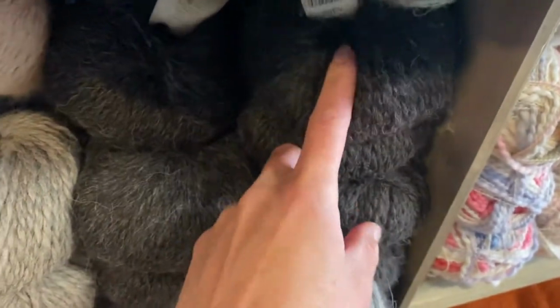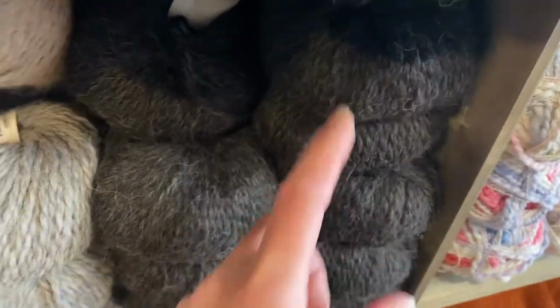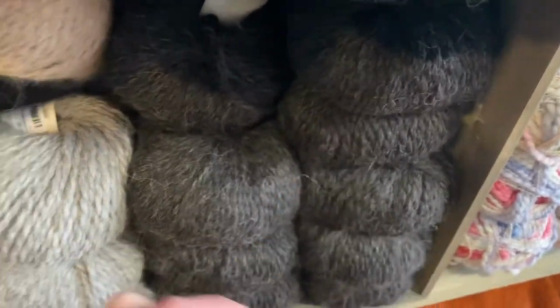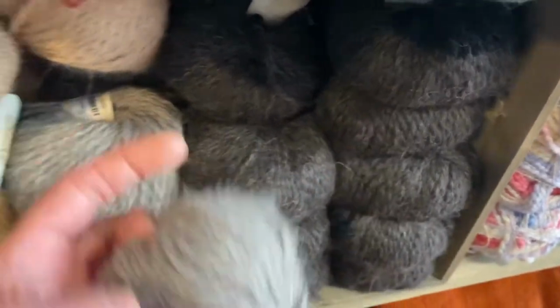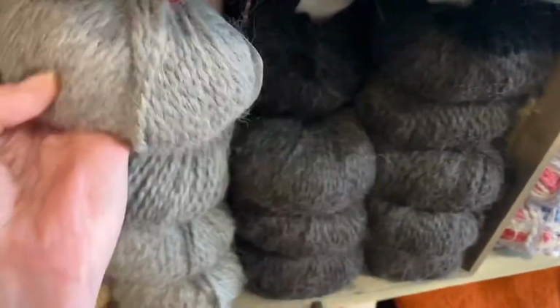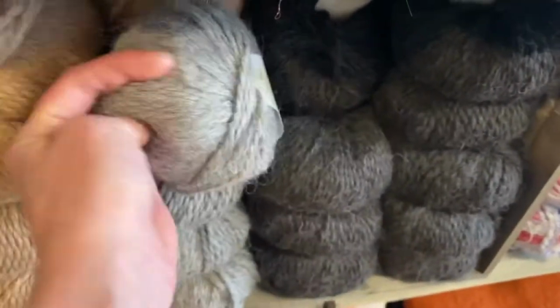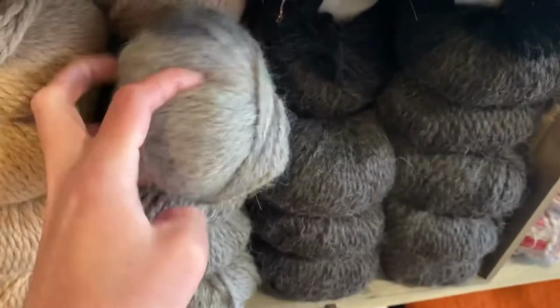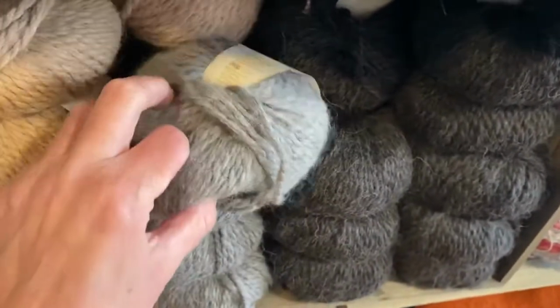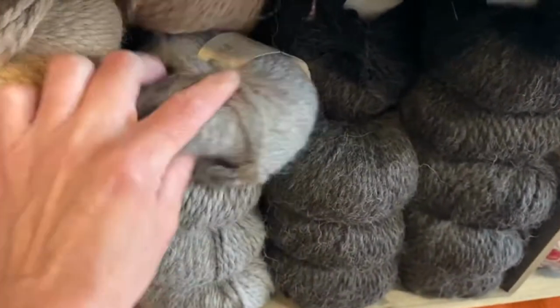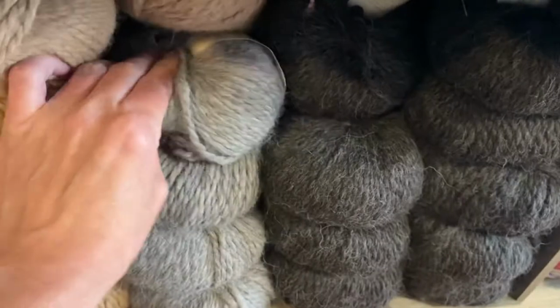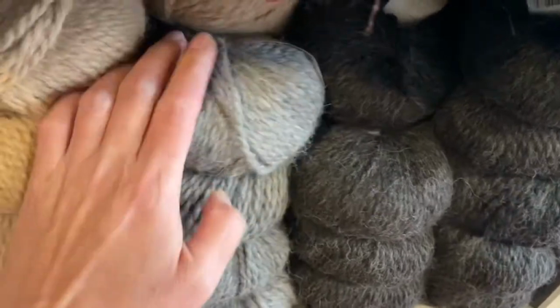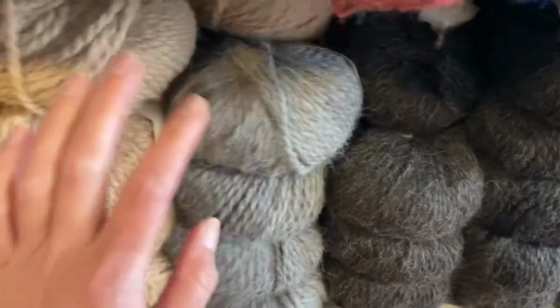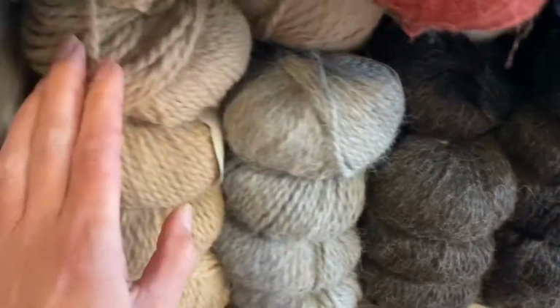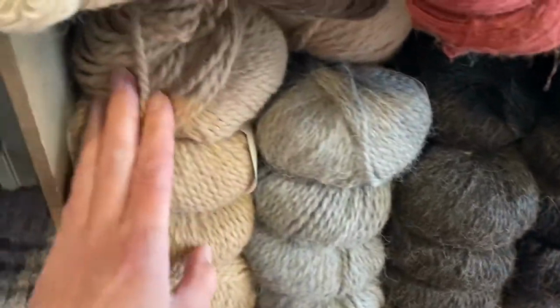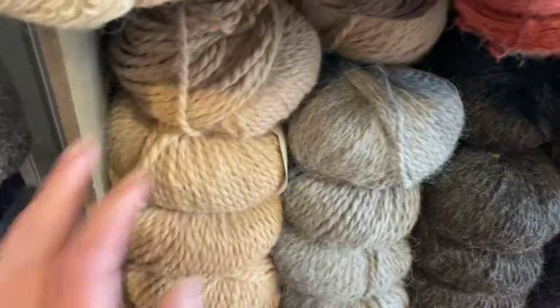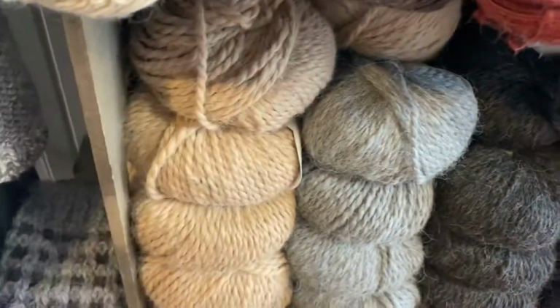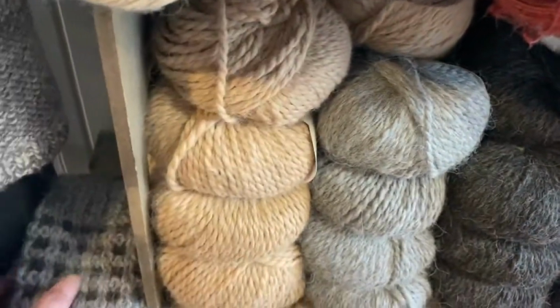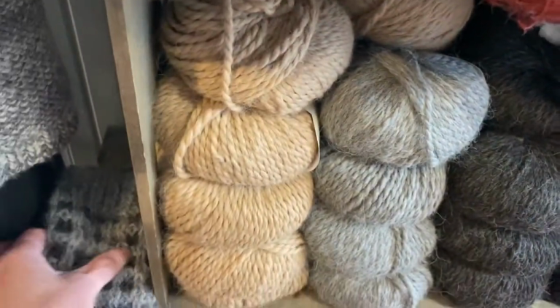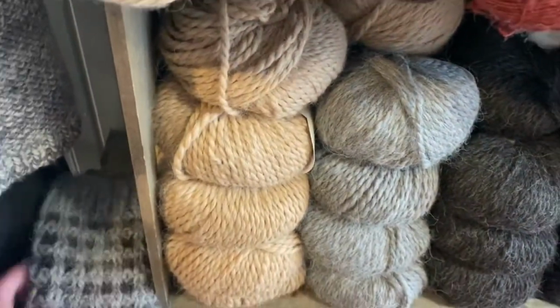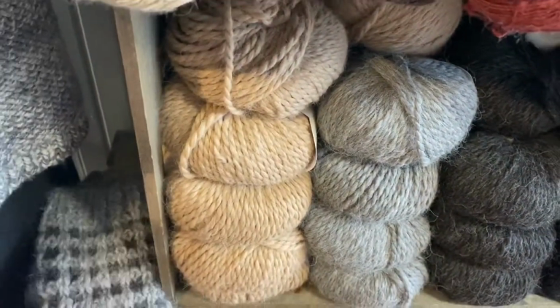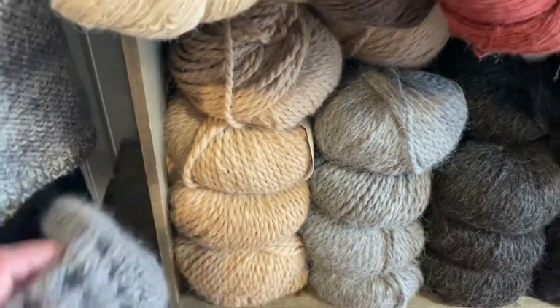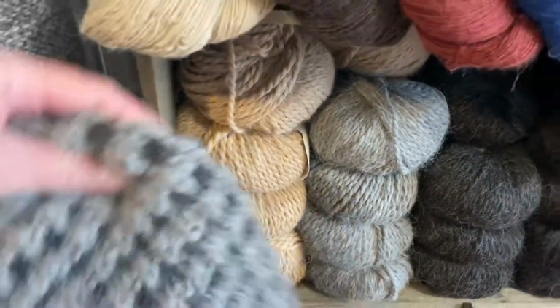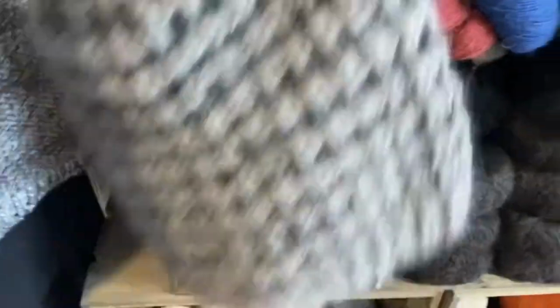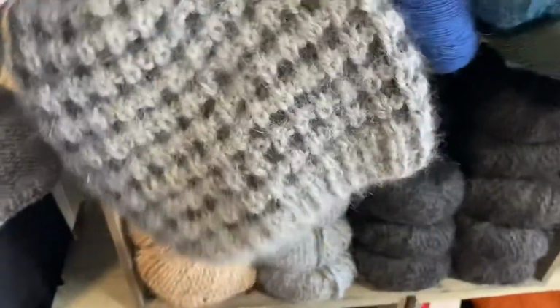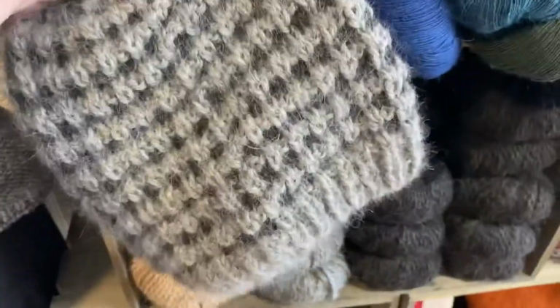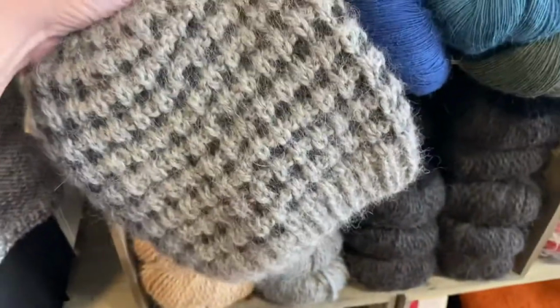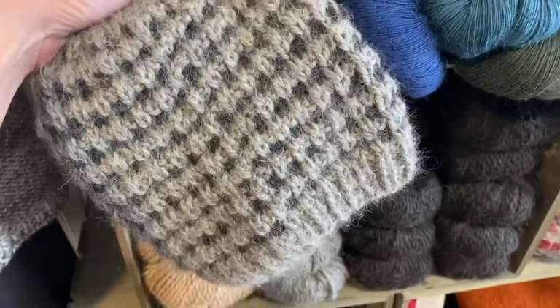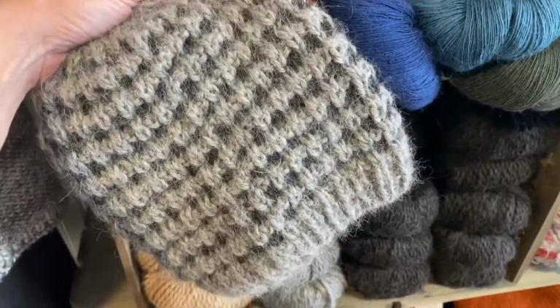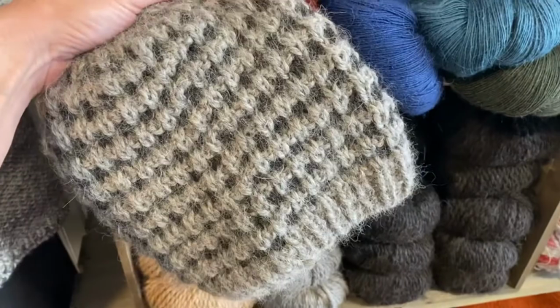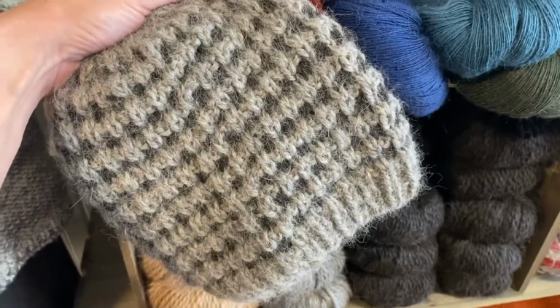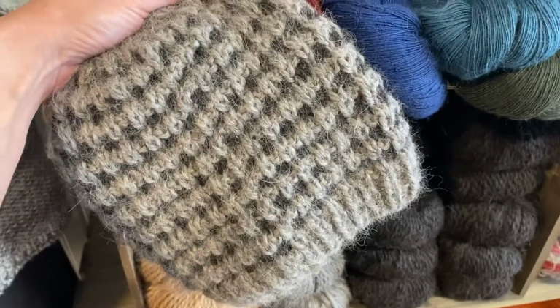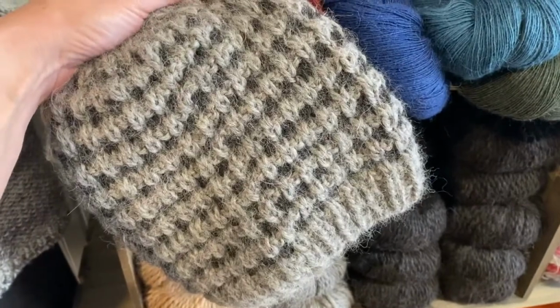This nice charcoal gray, the lighter stone gray, the tan — and here let's check out the beanie sample that we have.